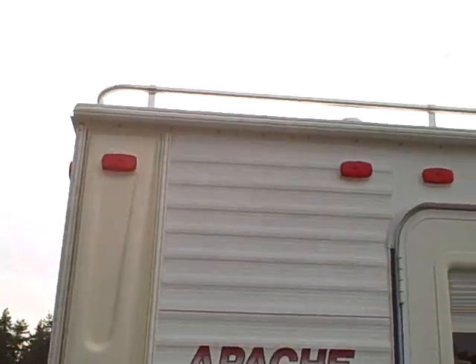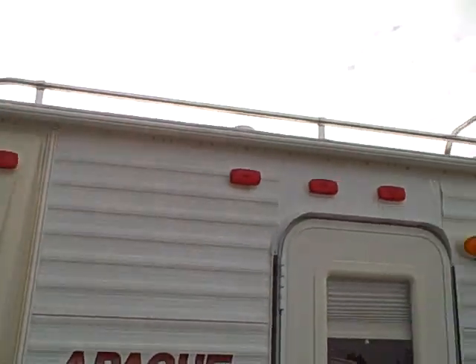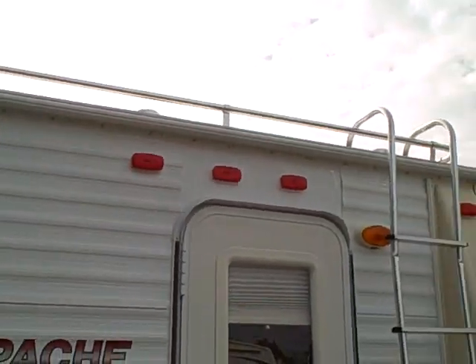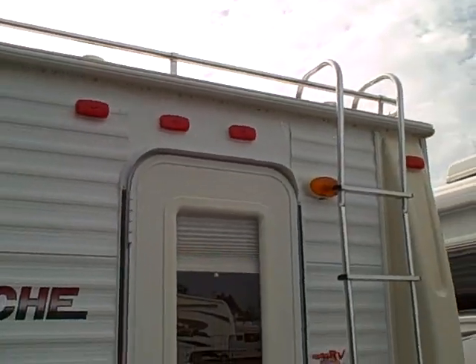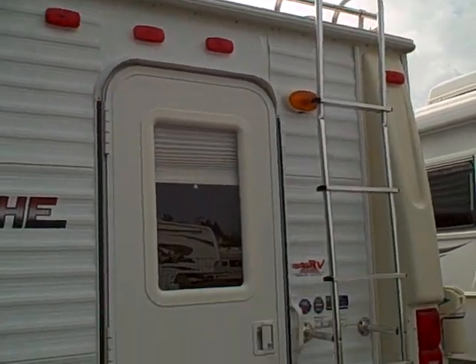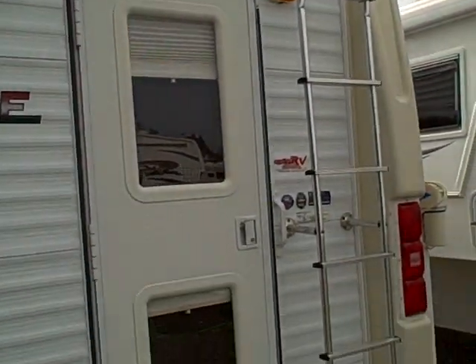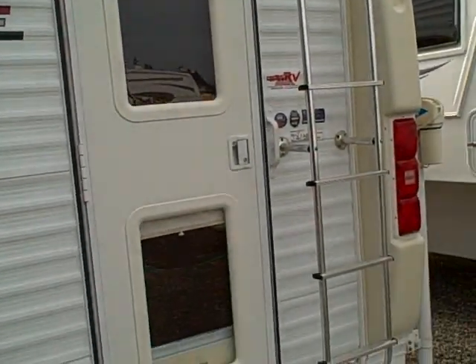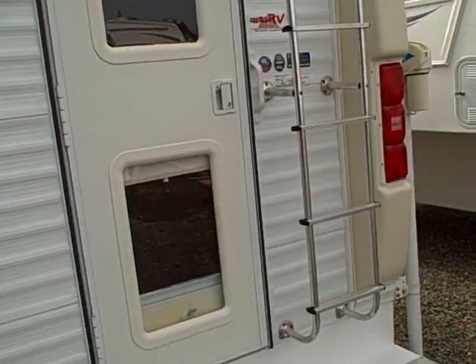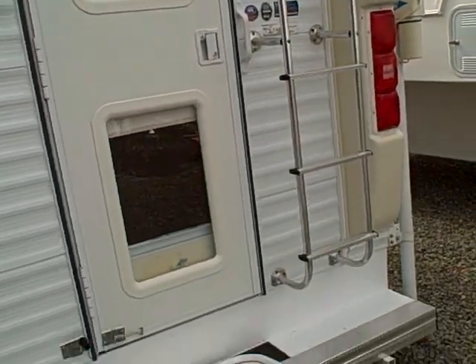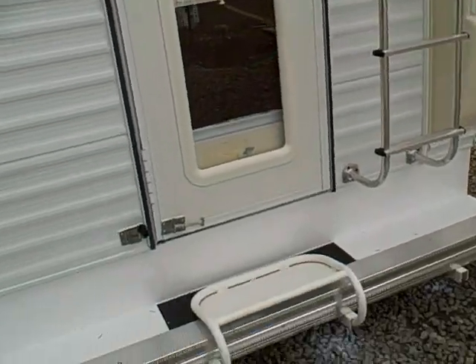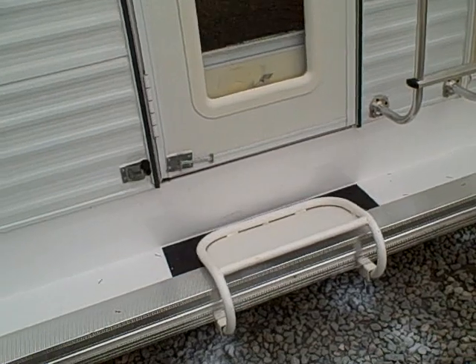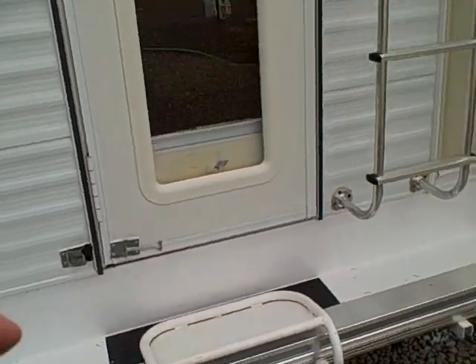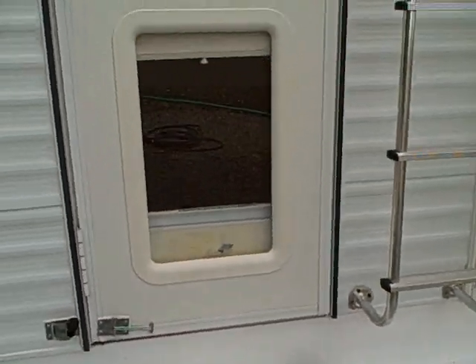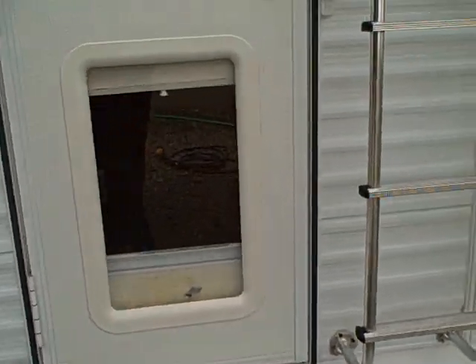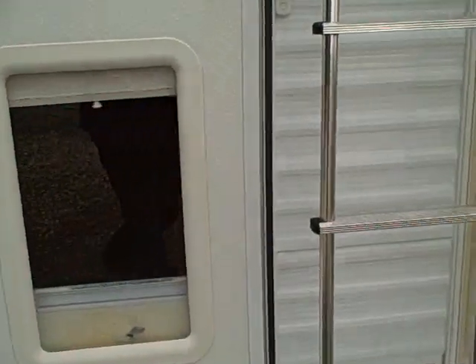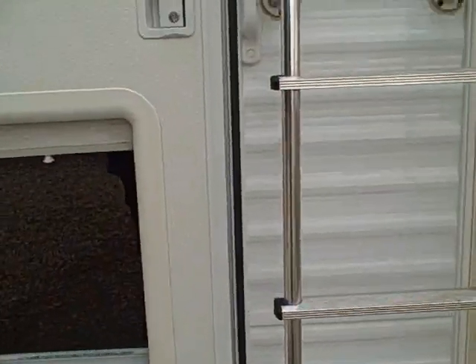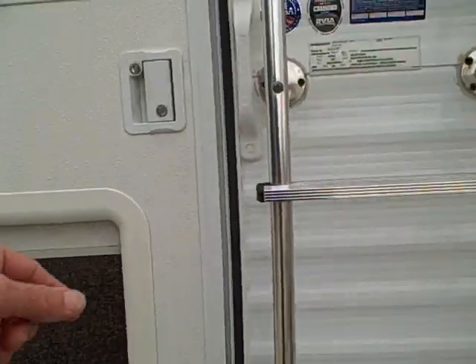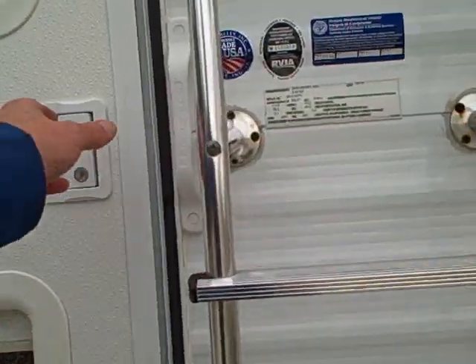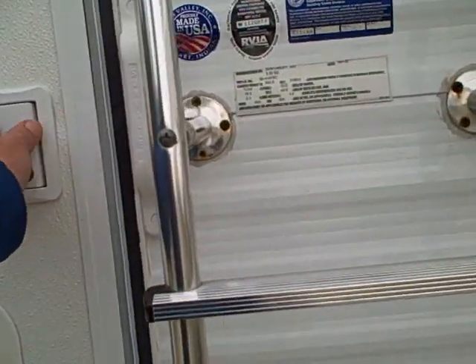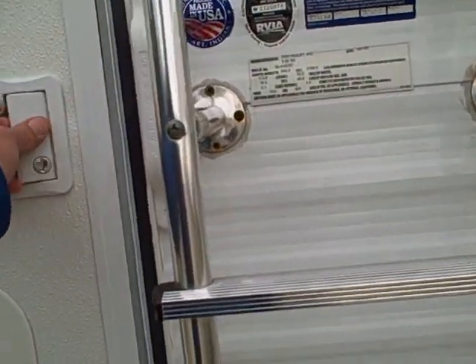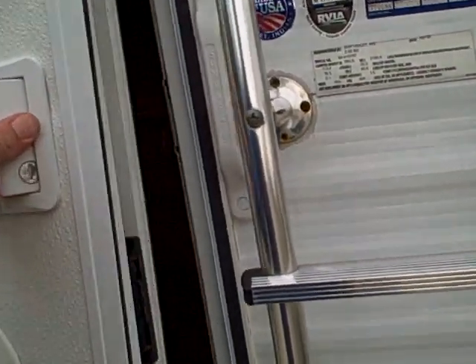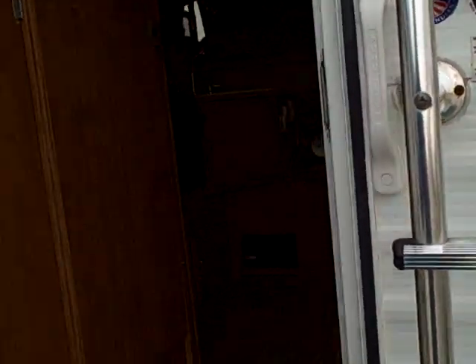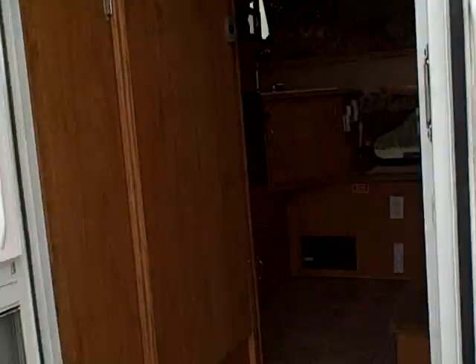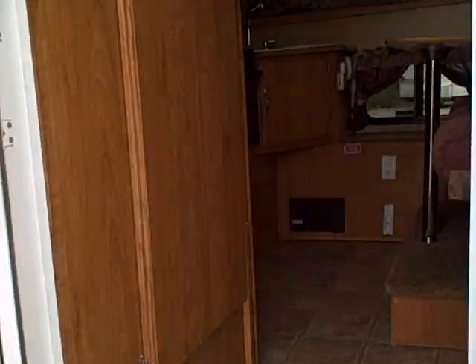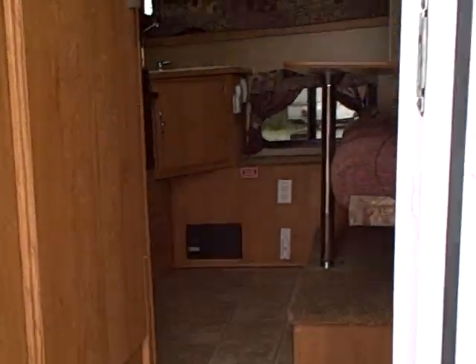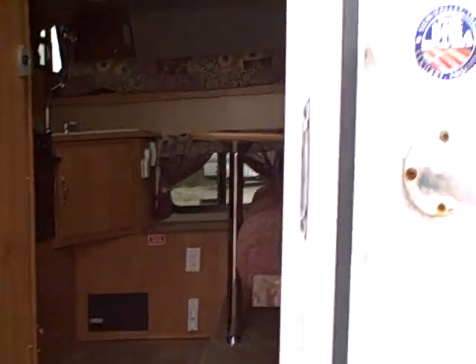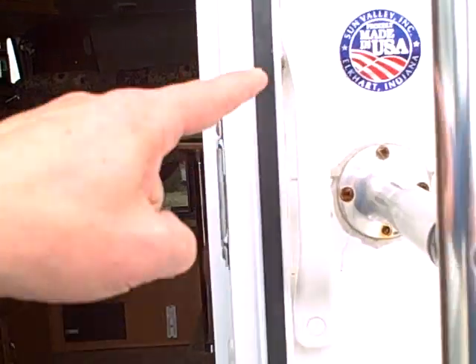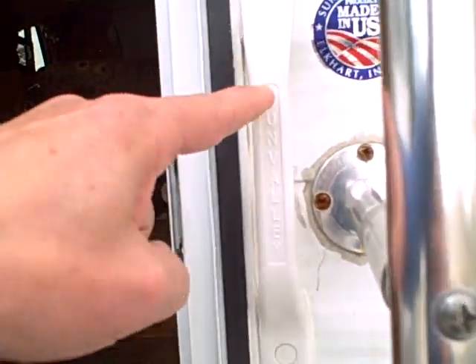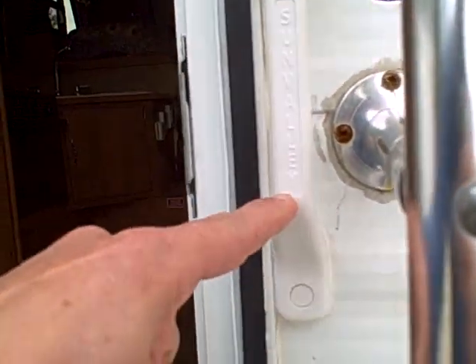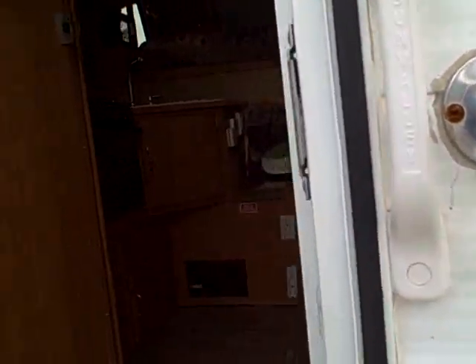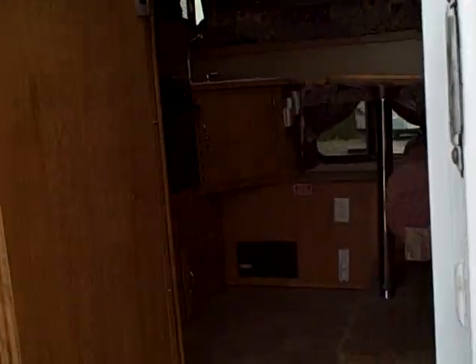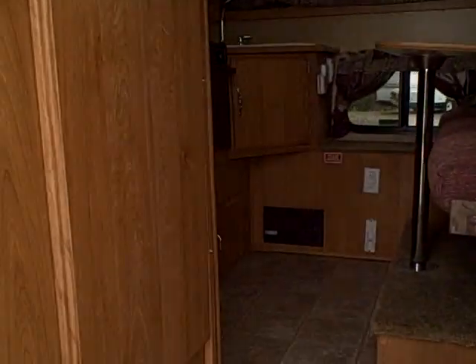On the backside you can see the roof rack and ladder system, along with a swing-down step. Let's take a look at the inside. You can see the Sun Valley badge — that's the manufacturer.